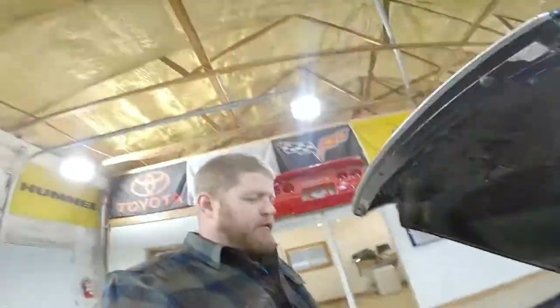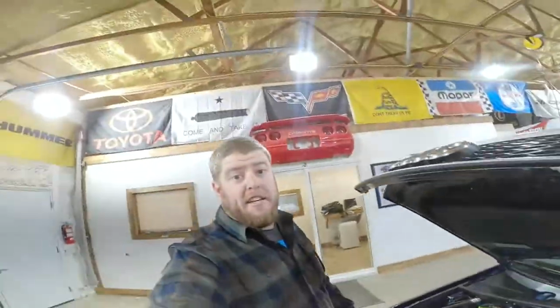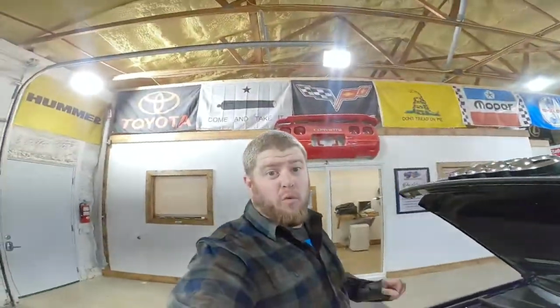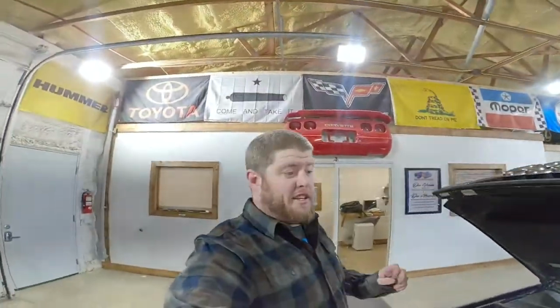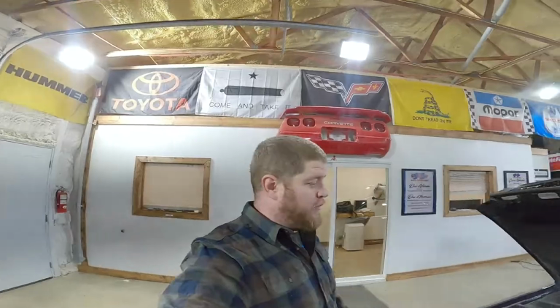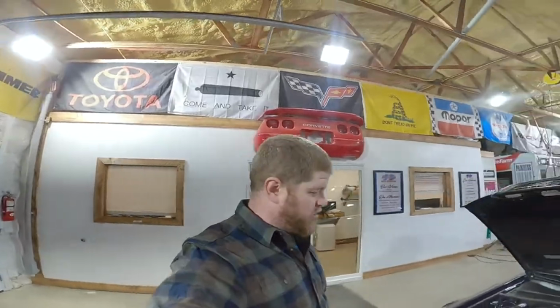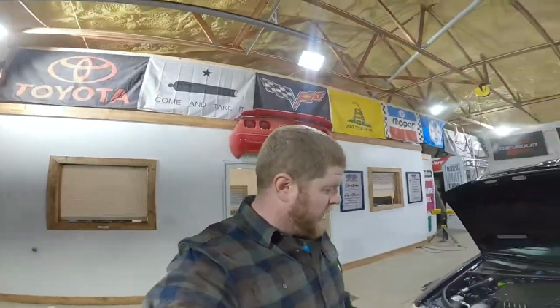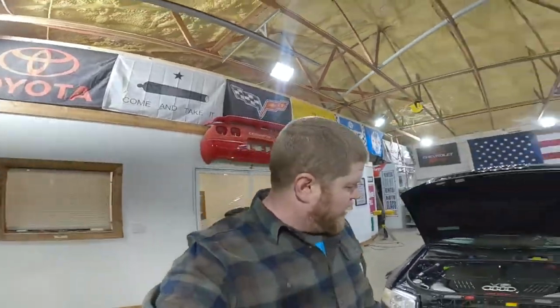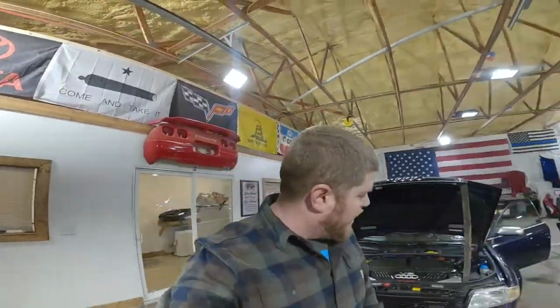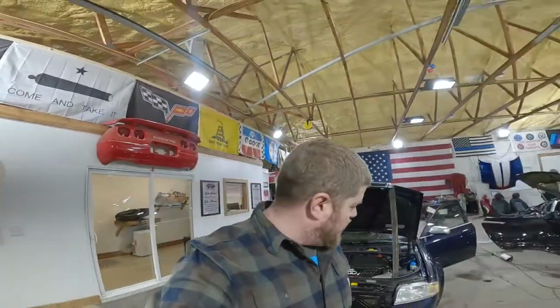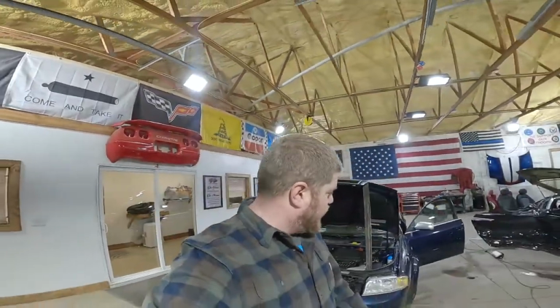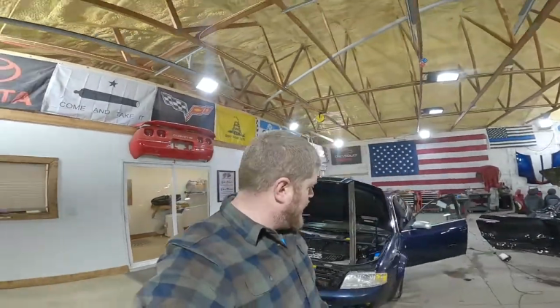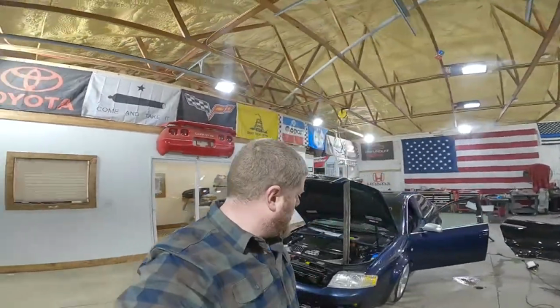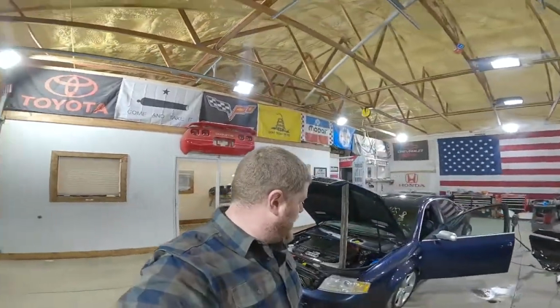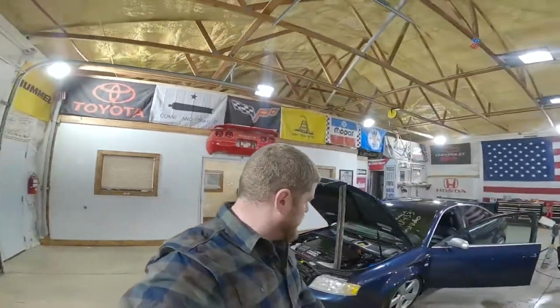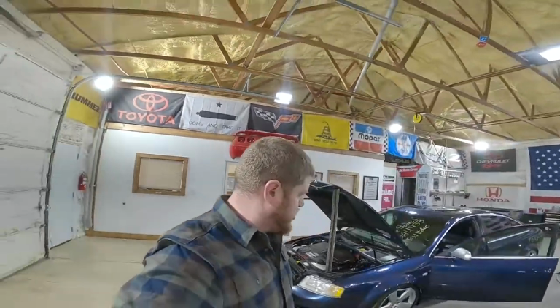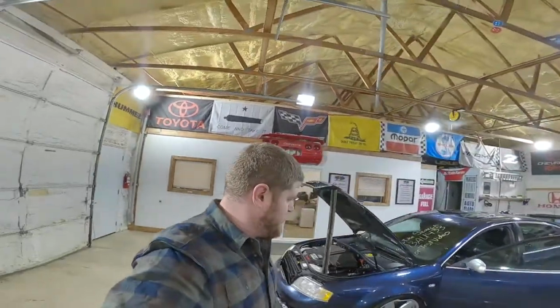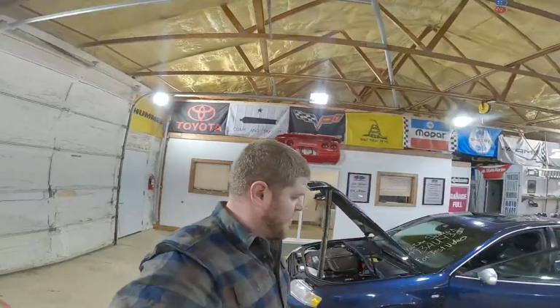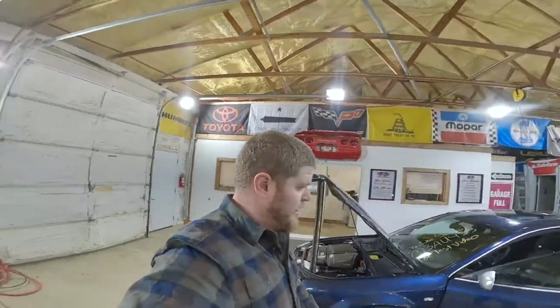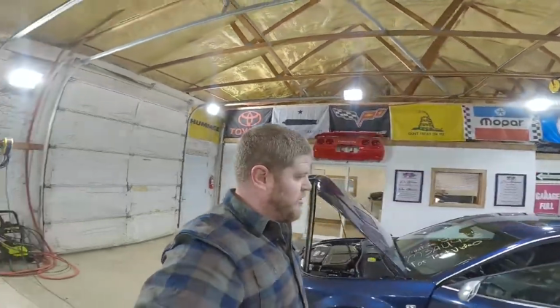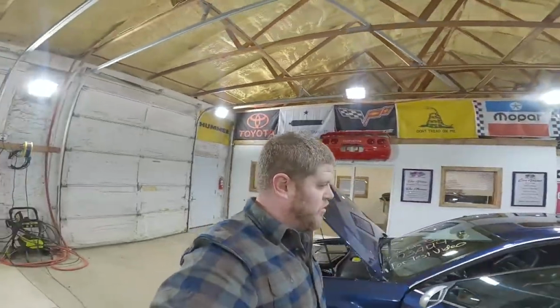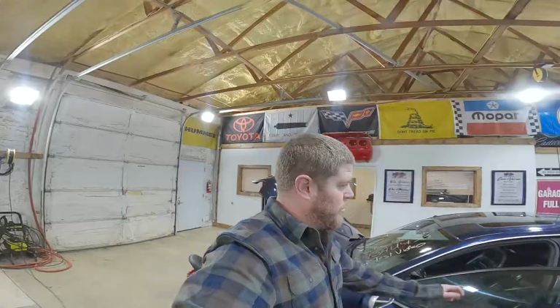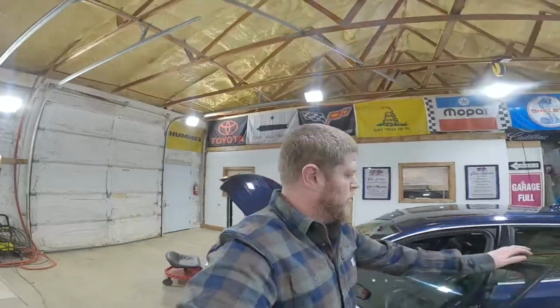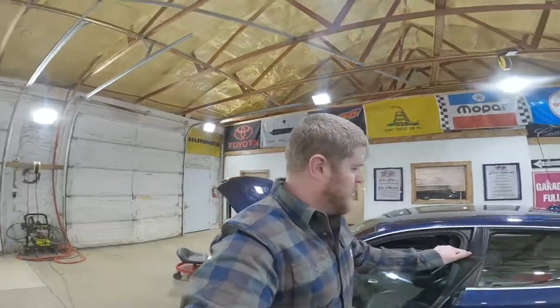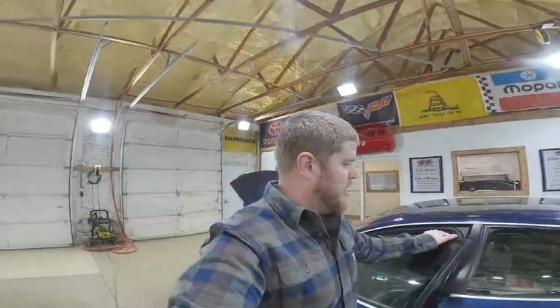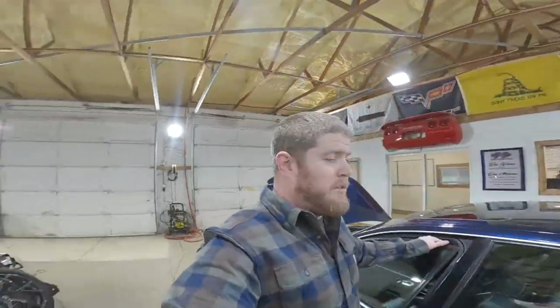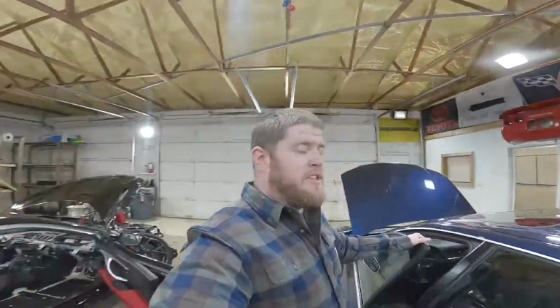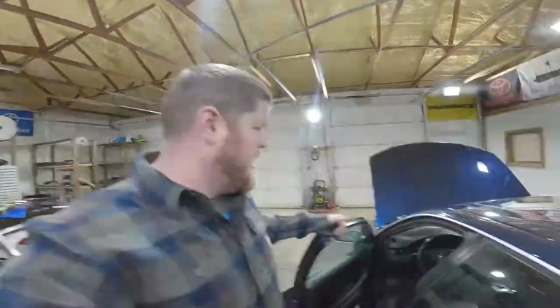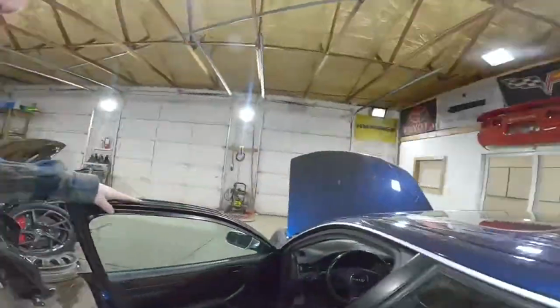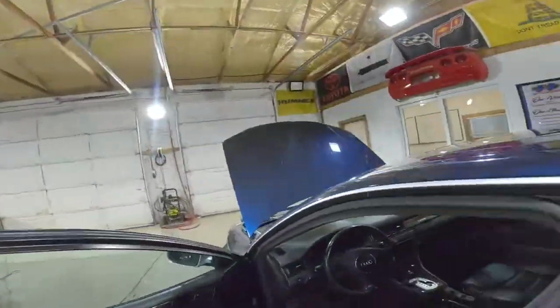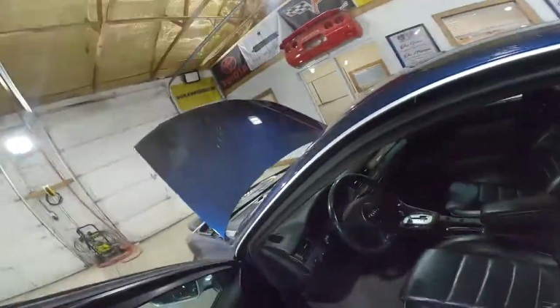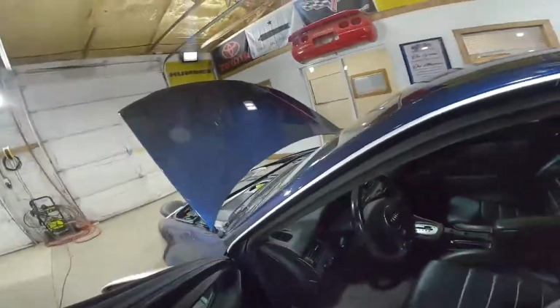If you can't tell, I'm really excited for this one. I have lusted after one of these for many, many years, just never gotten the opportunity to own one. Let me step inside here, we'll fire this girl up.